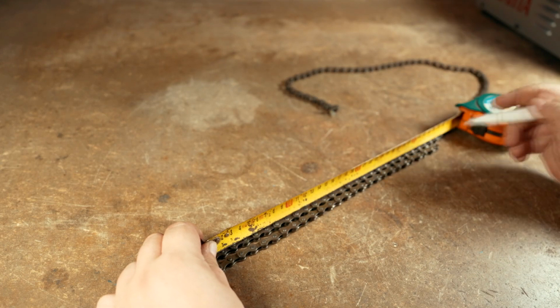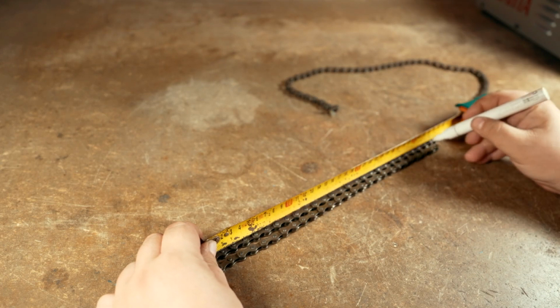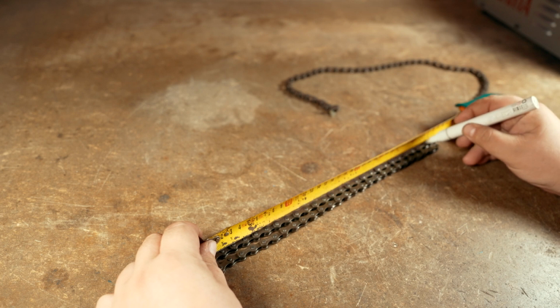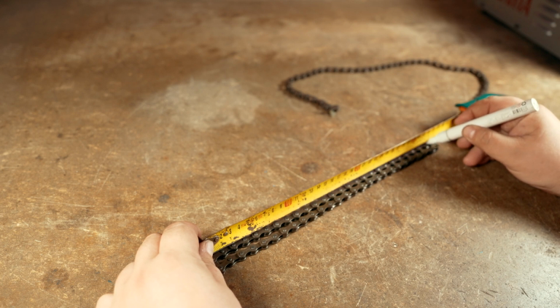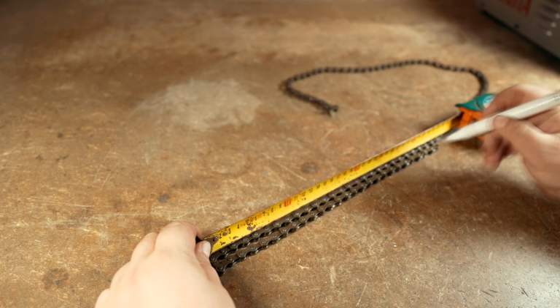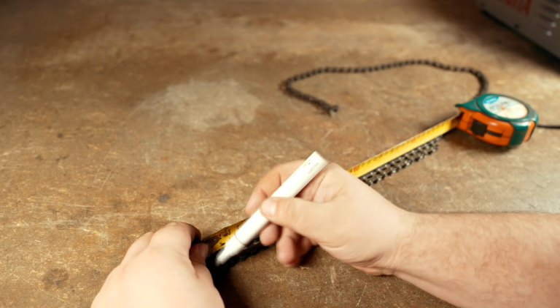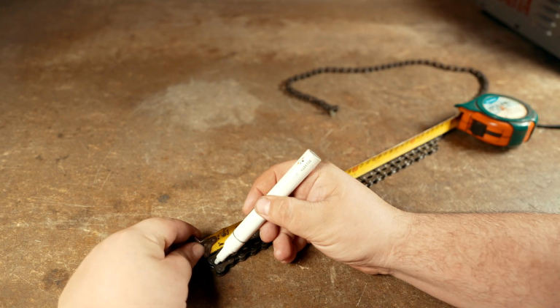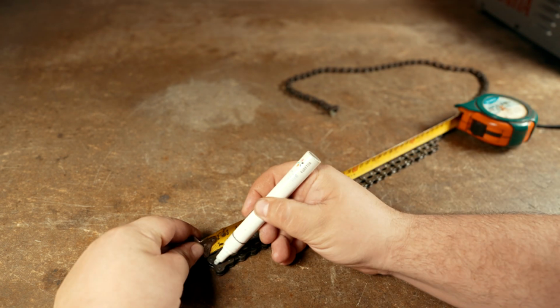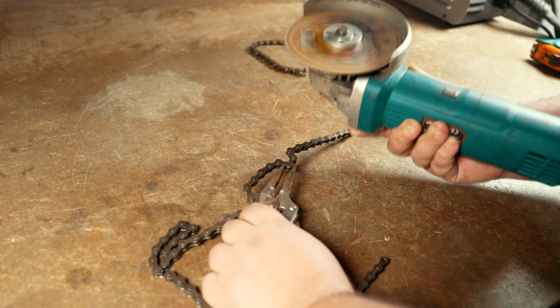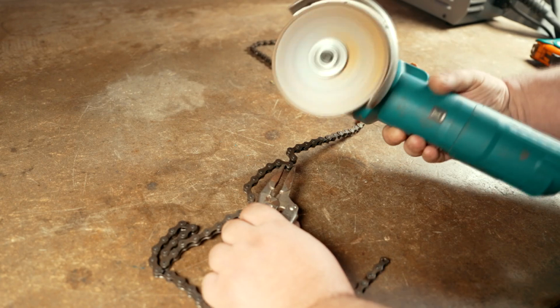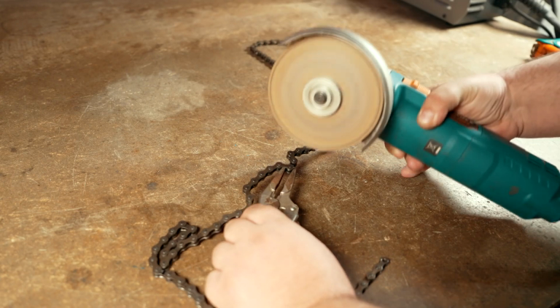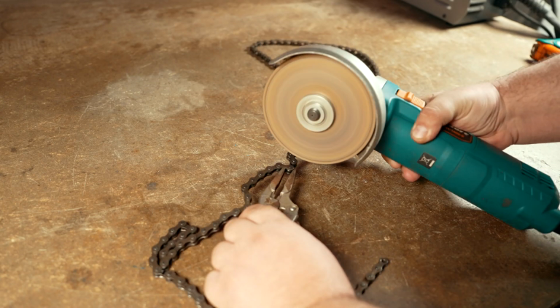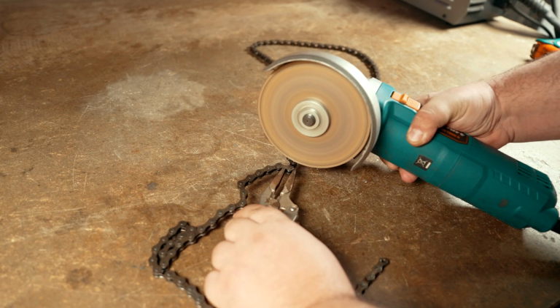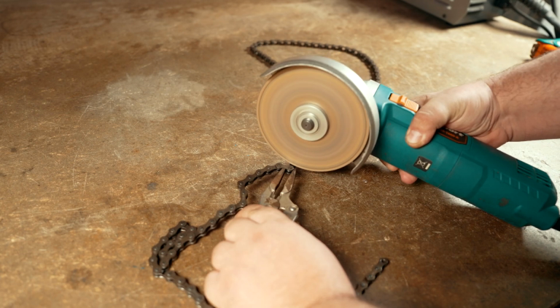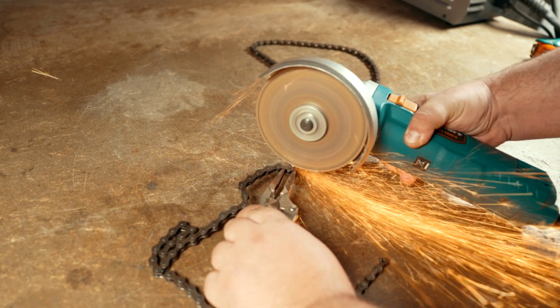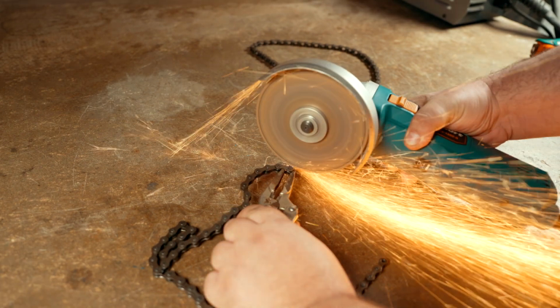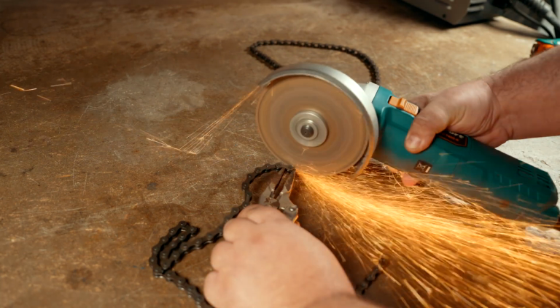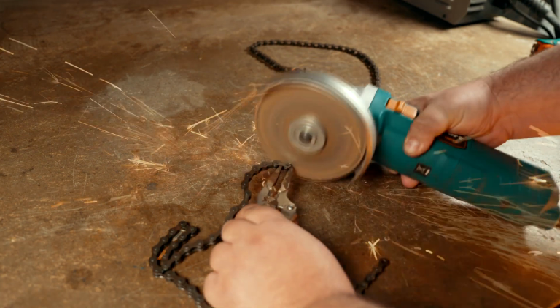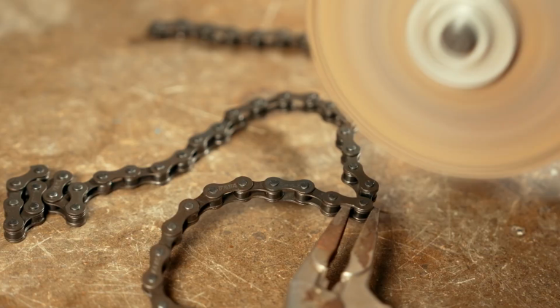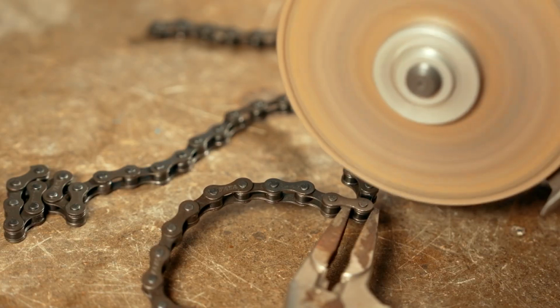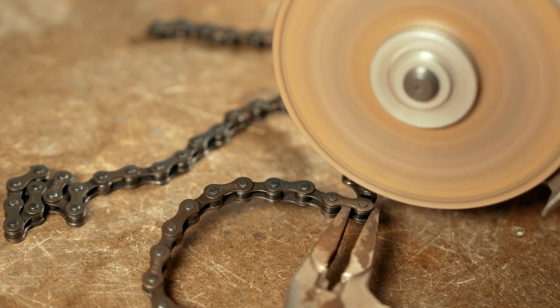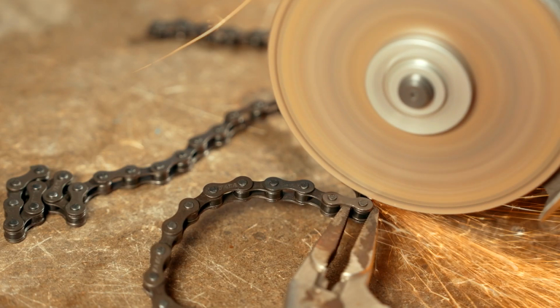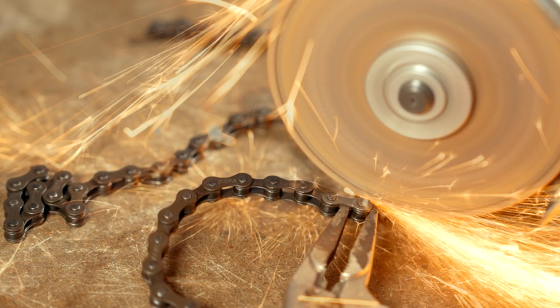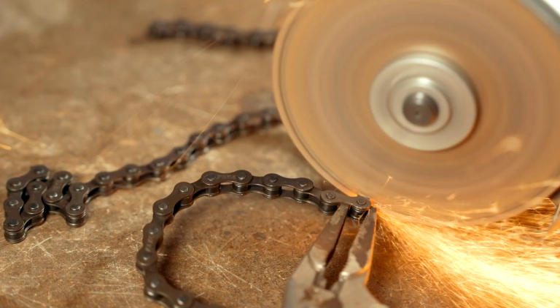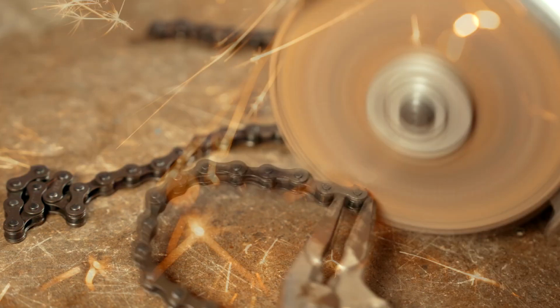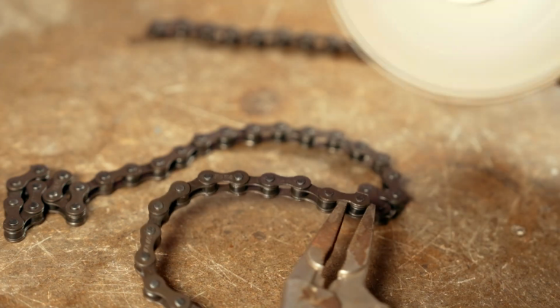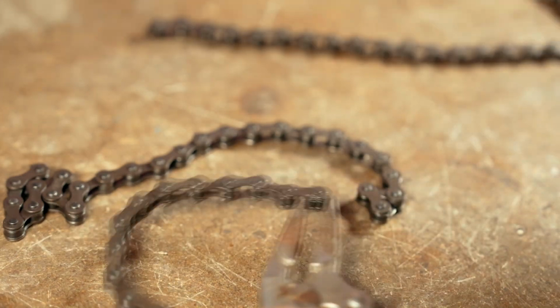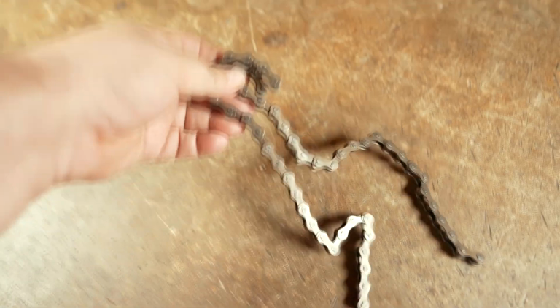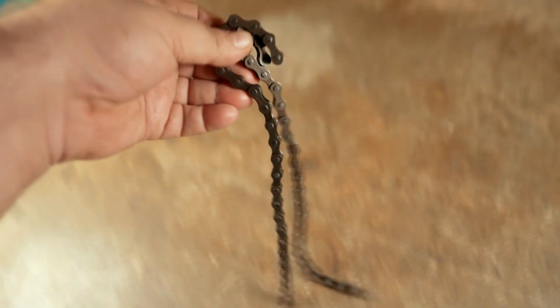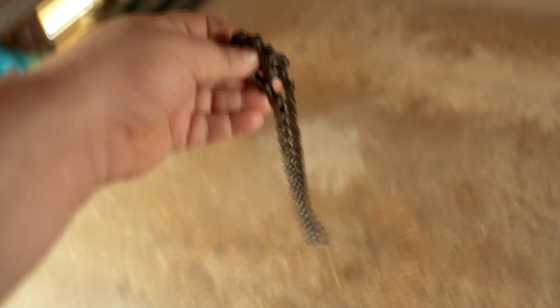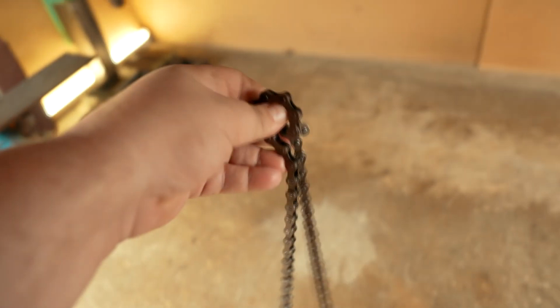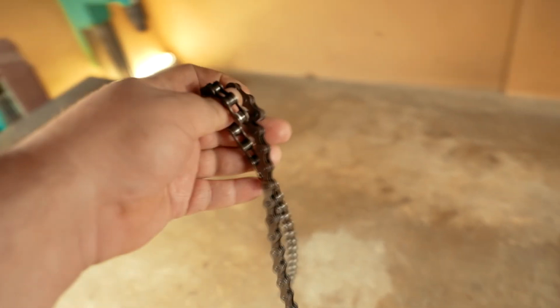I cut it along the inside of the chain links and rounded off the rest with sandpaper. It is very easy to cut a chain. Here are two turned pieces. On each piece there are places for the joints. I will need small pieces of rod for their number.